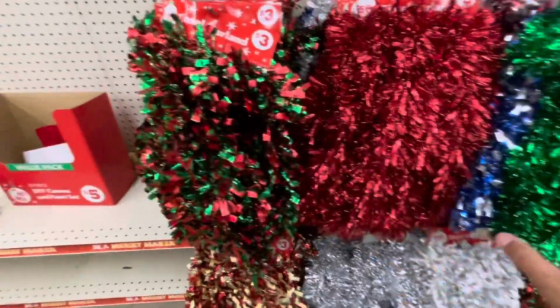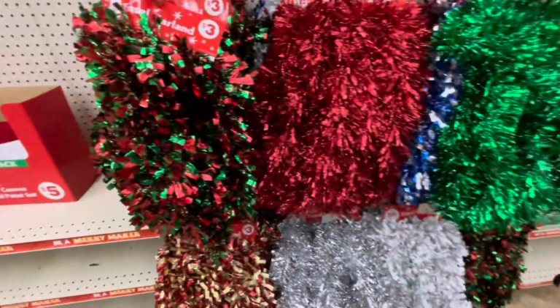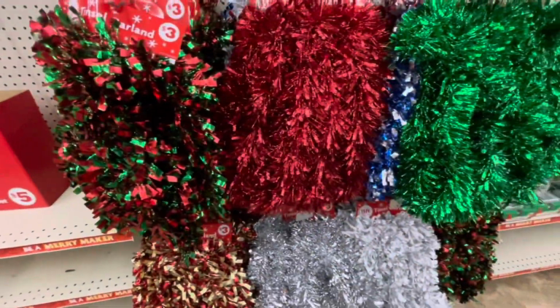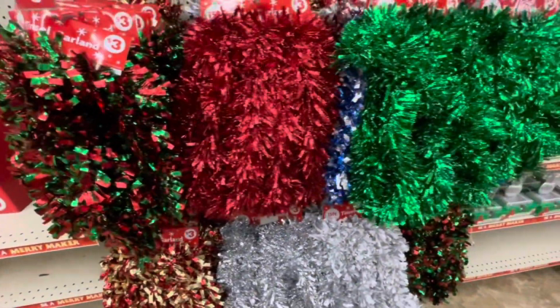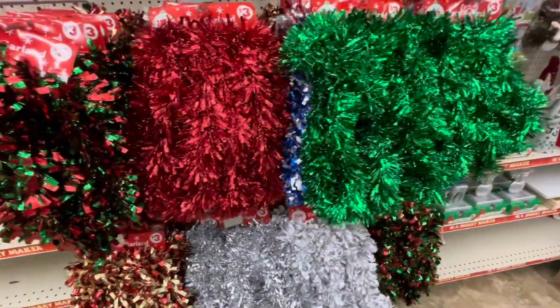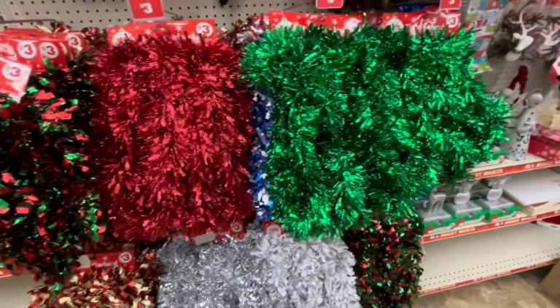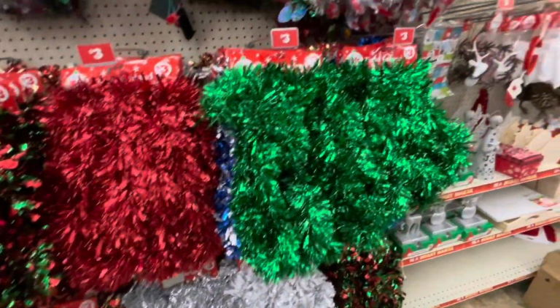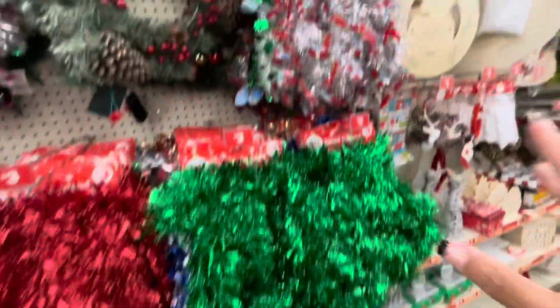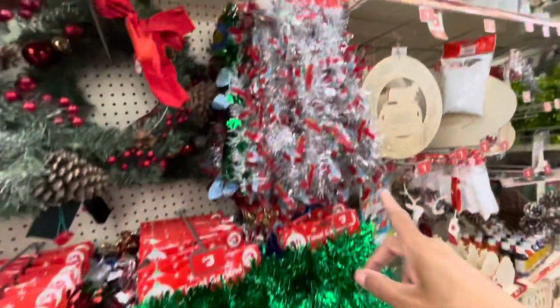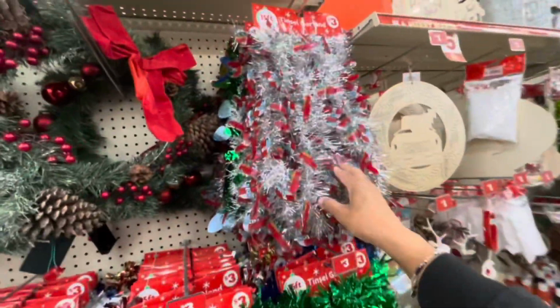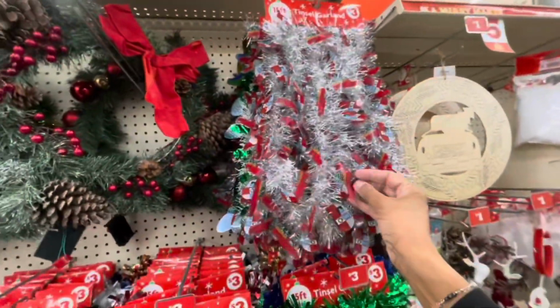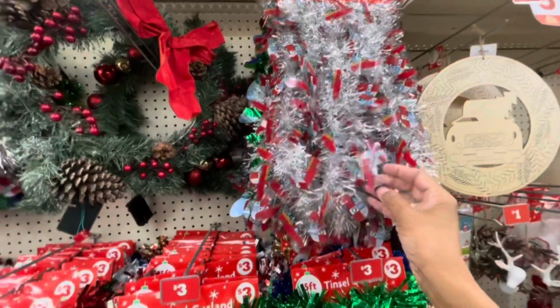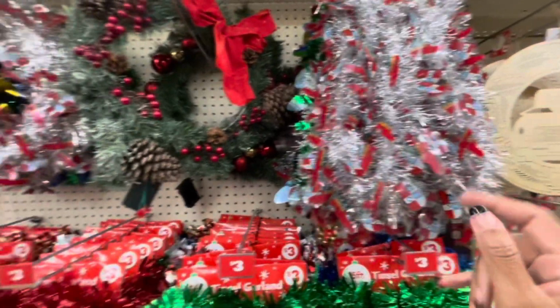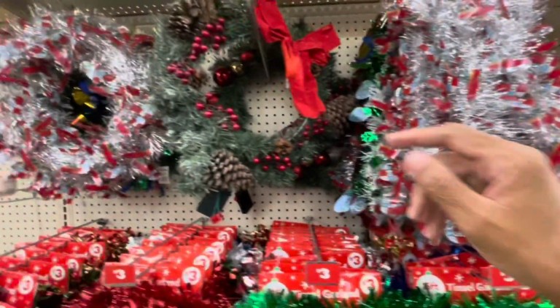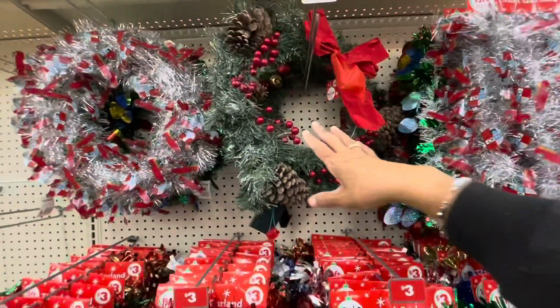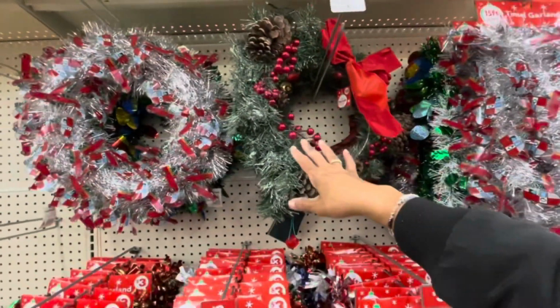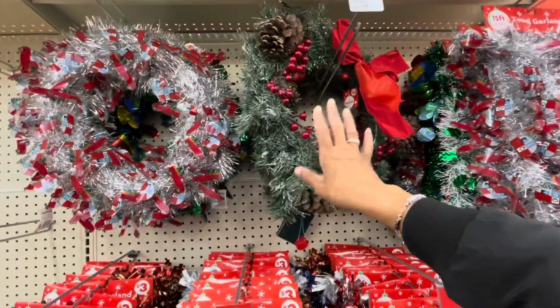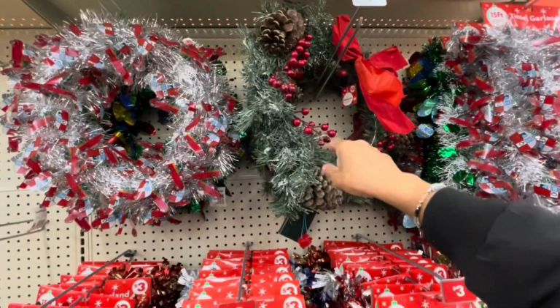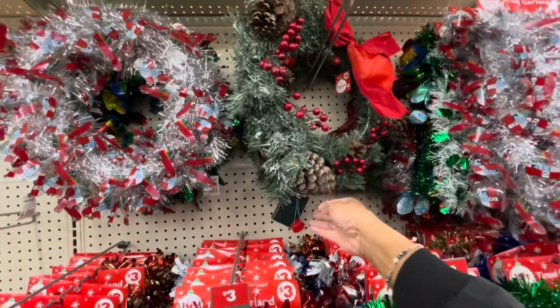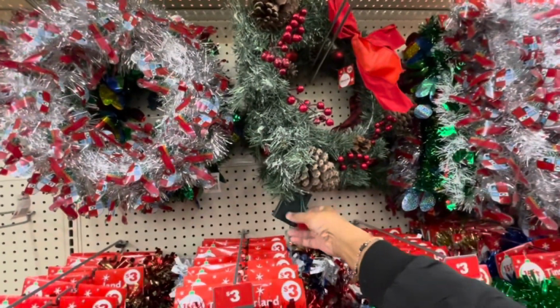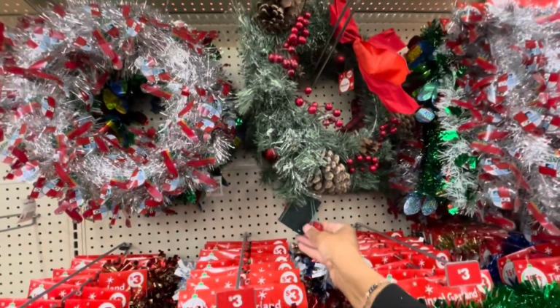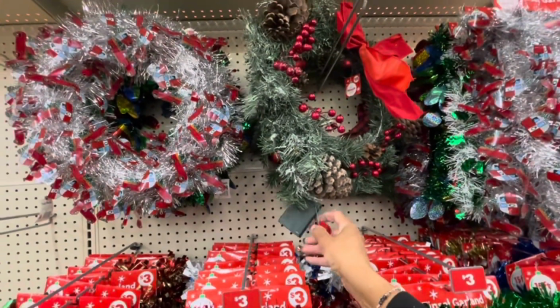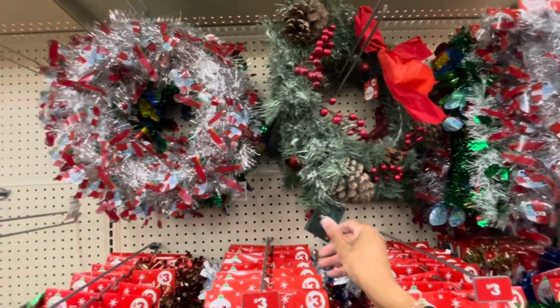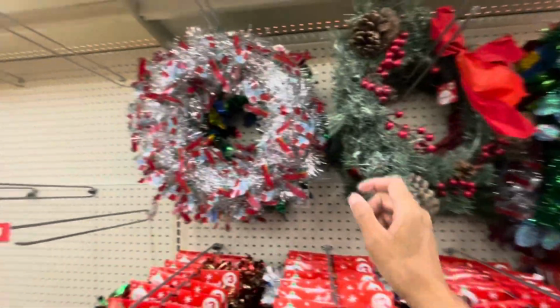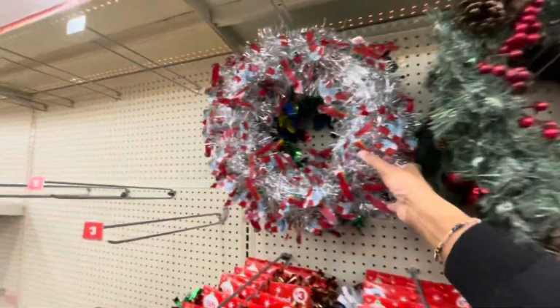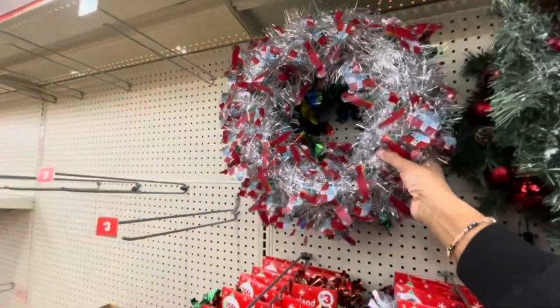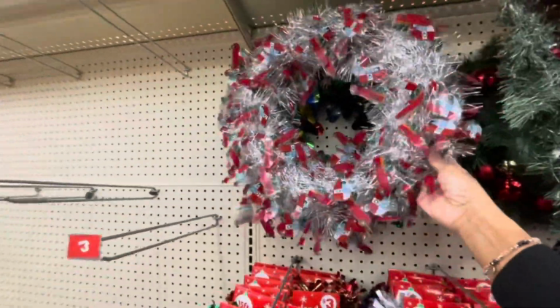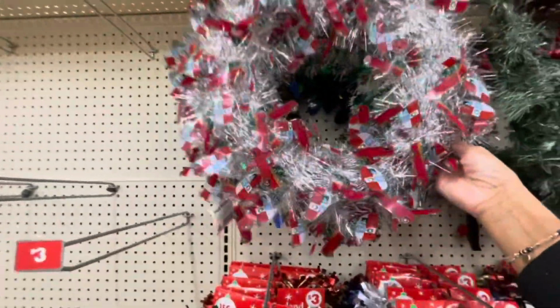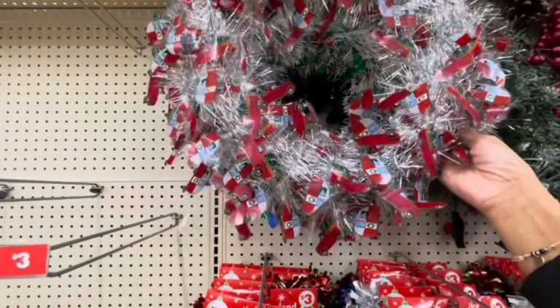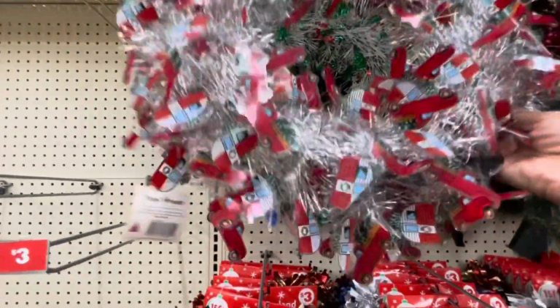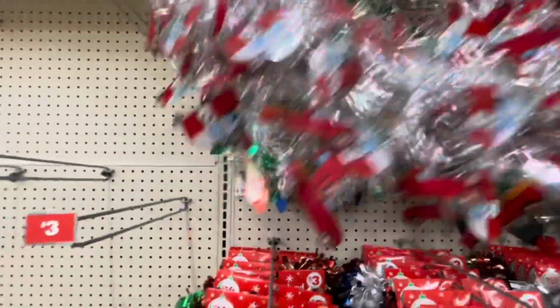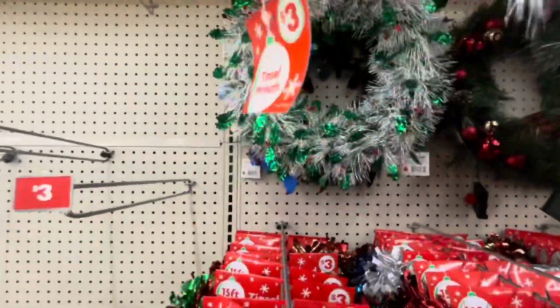A lot of the tinsel garland here, these are all $3. The ones with the campers. I see the LED wreath — it actually lights up. They have the red truck wreath. The tinsel wreath.